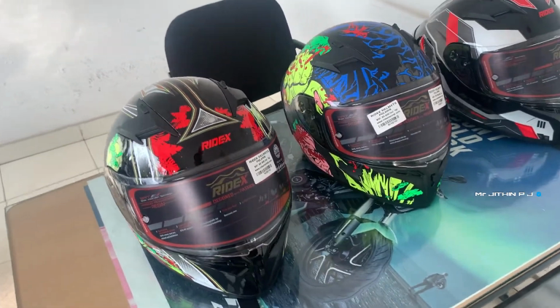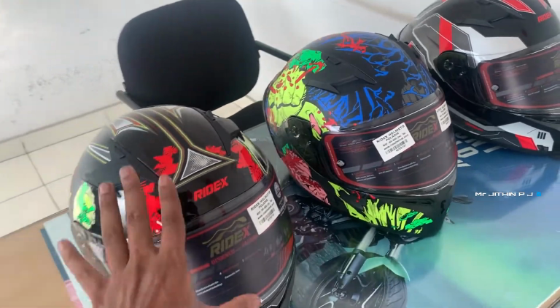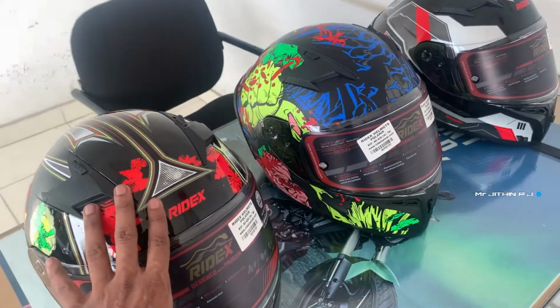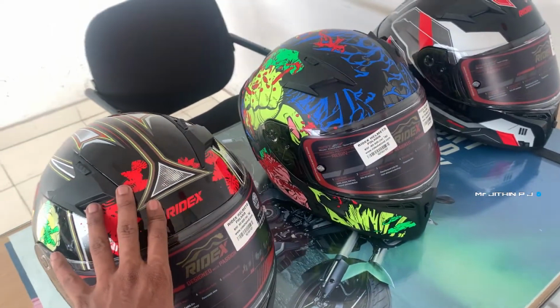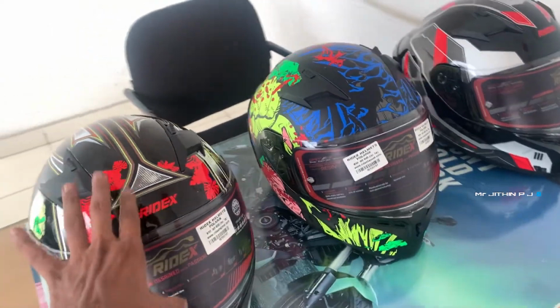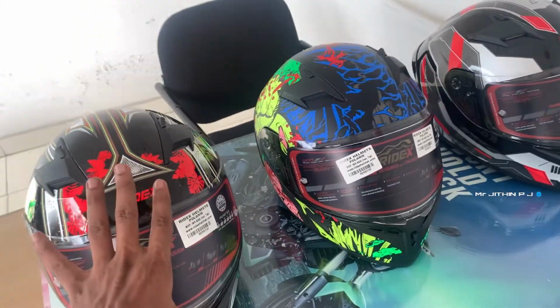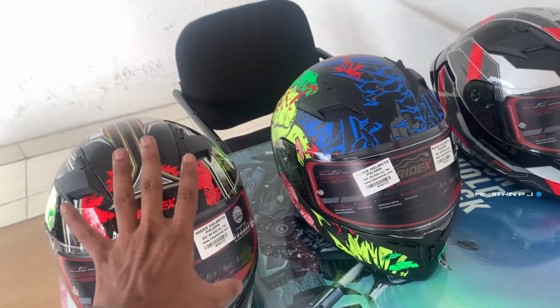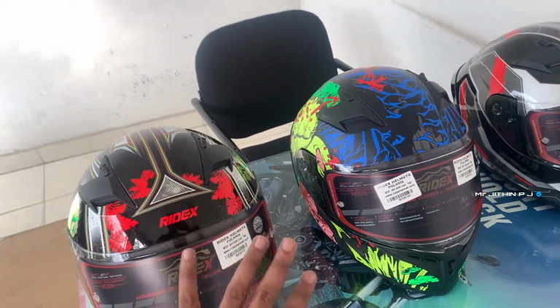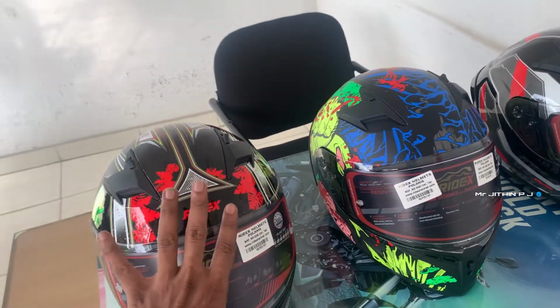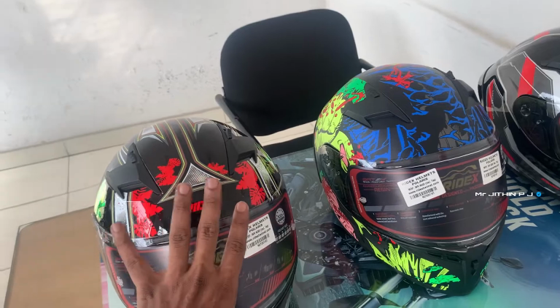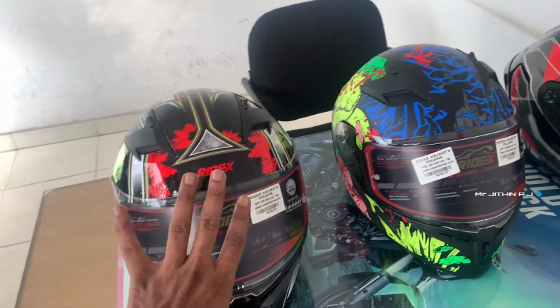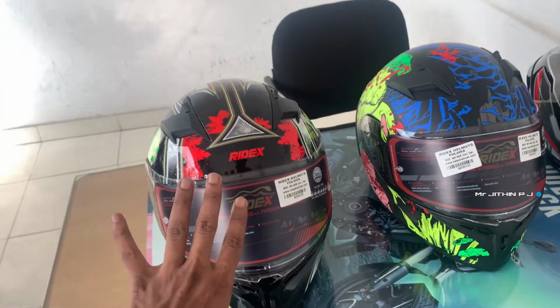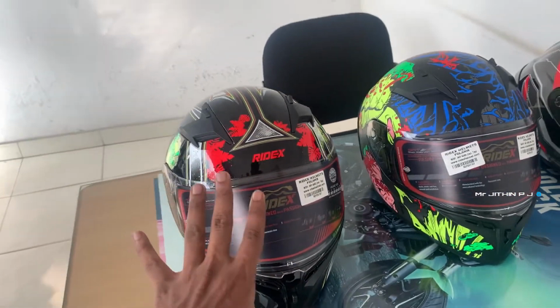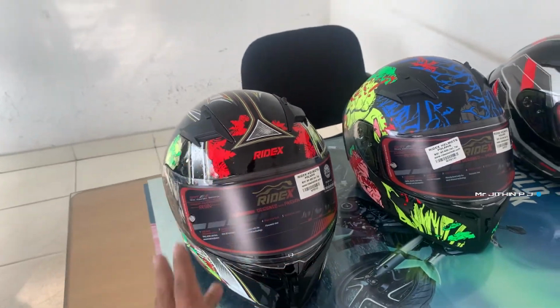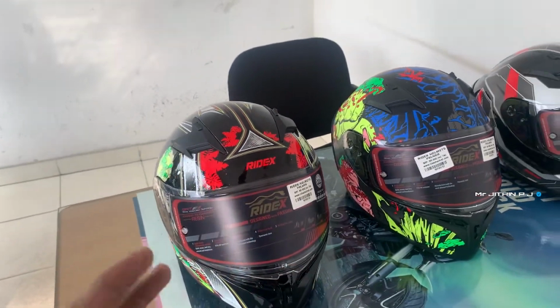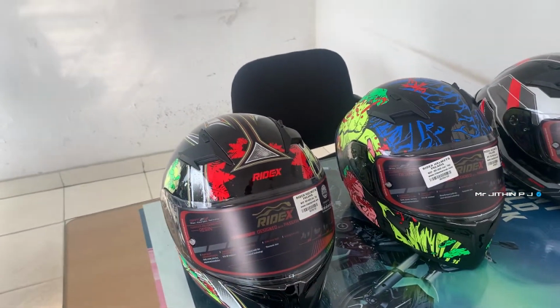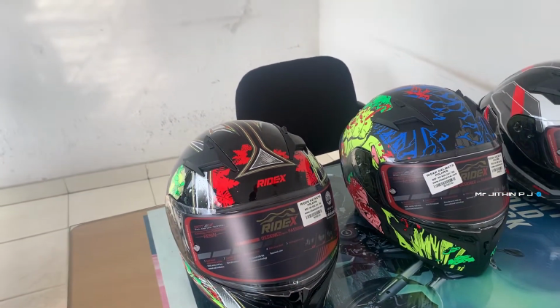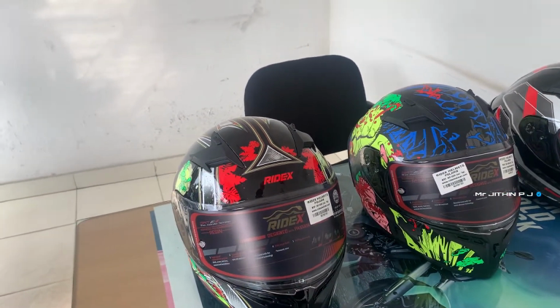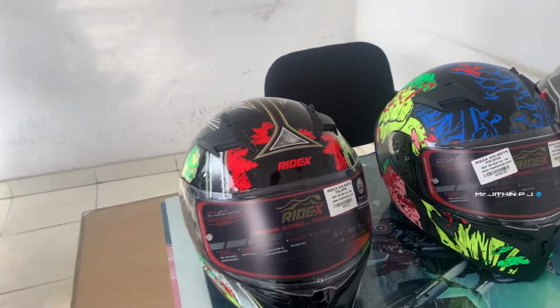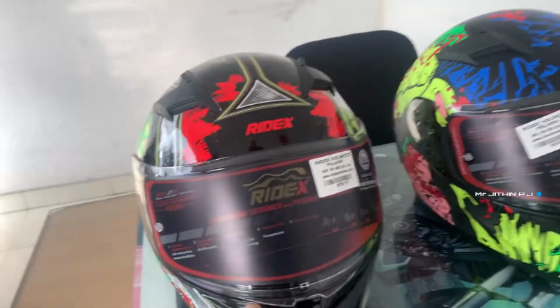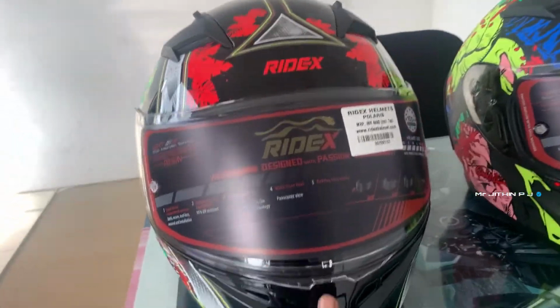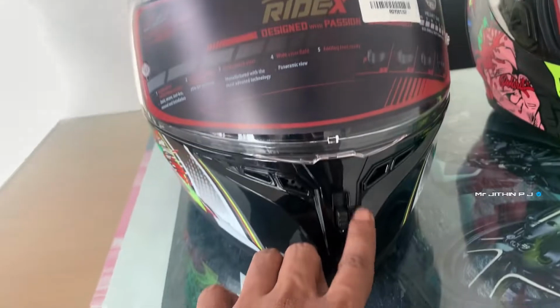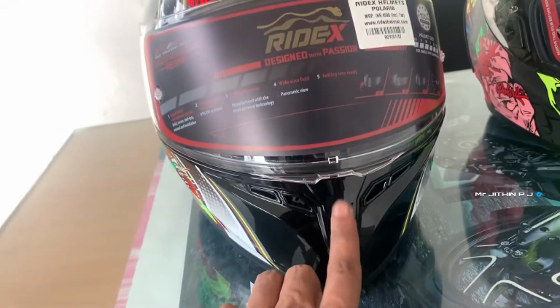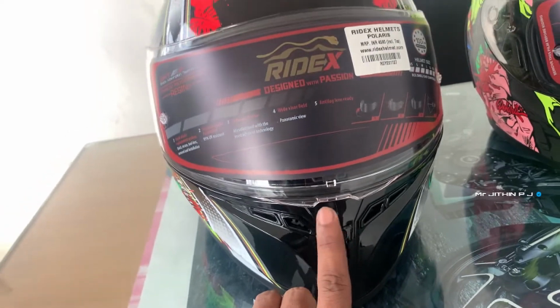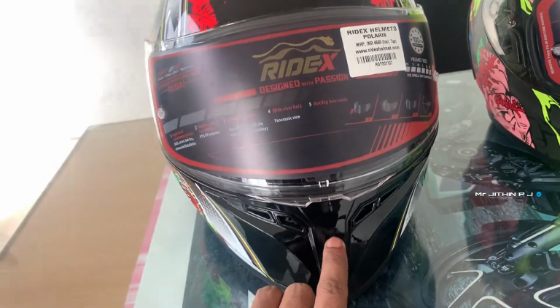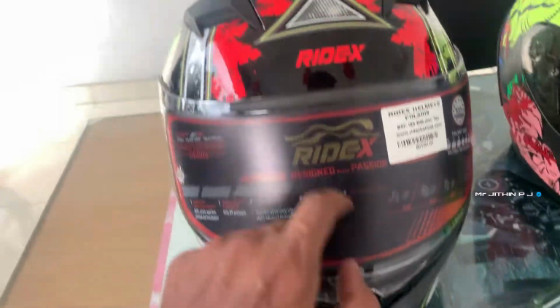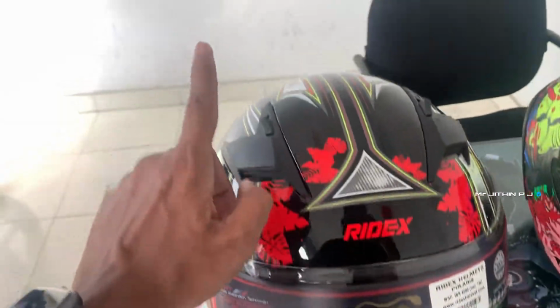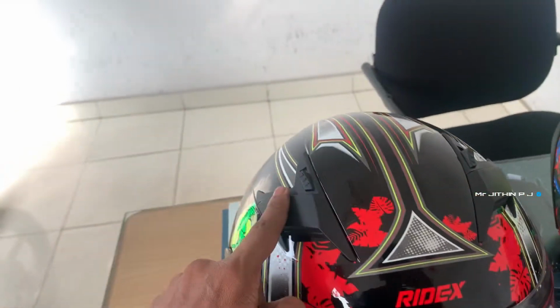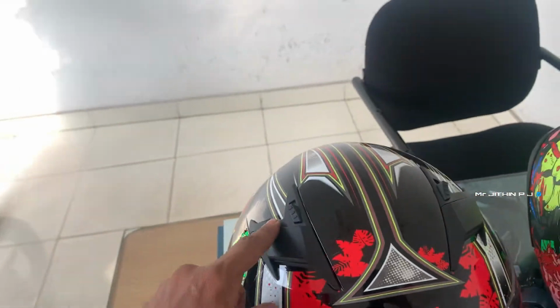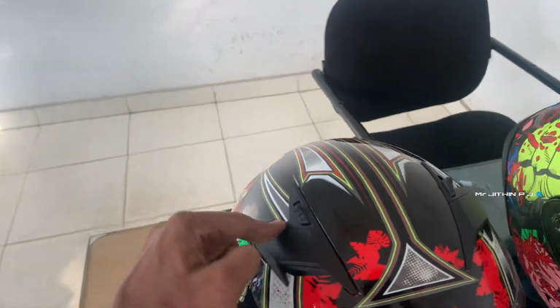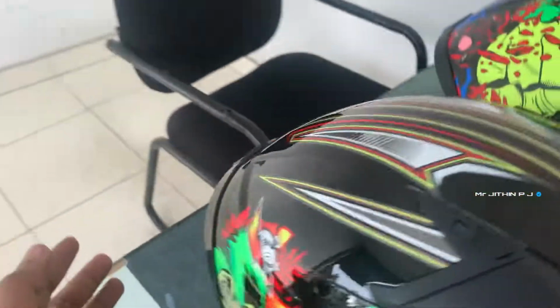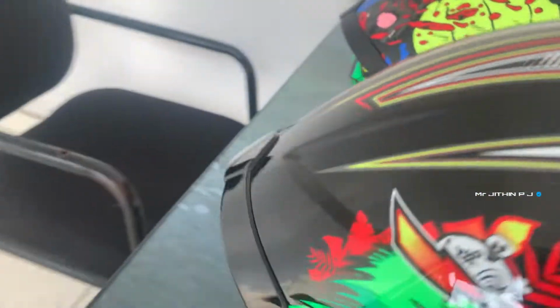Let's go to this. You can use this helmet. You can use the helmet because we built a helmet with an air vent. There is an exhaust.